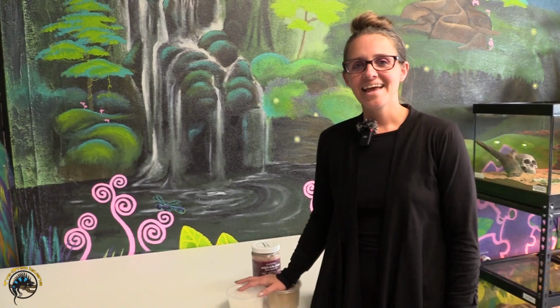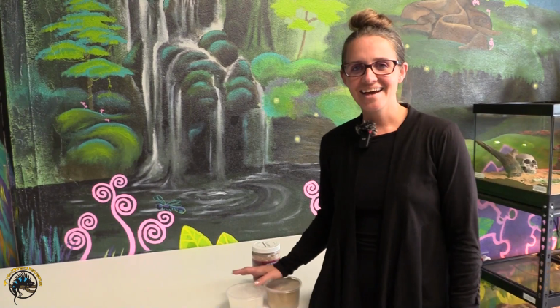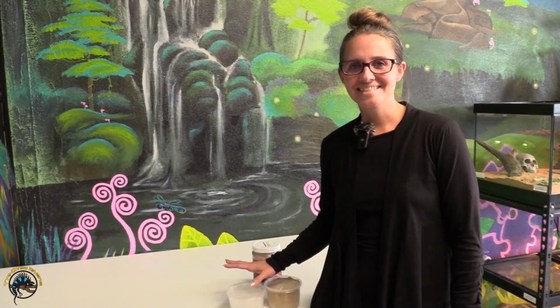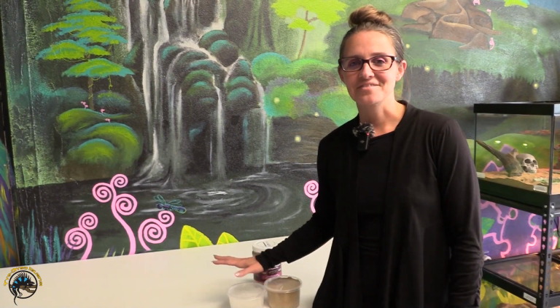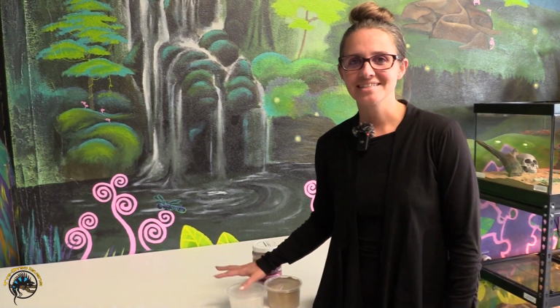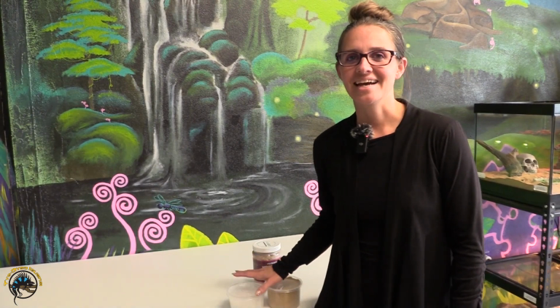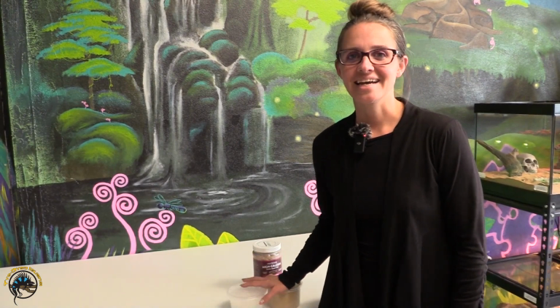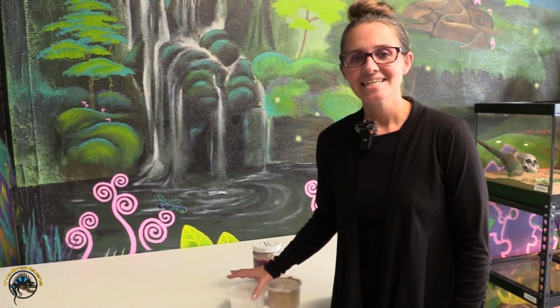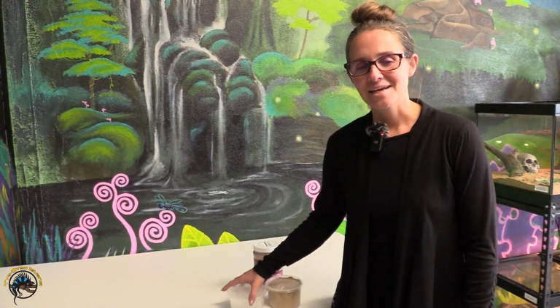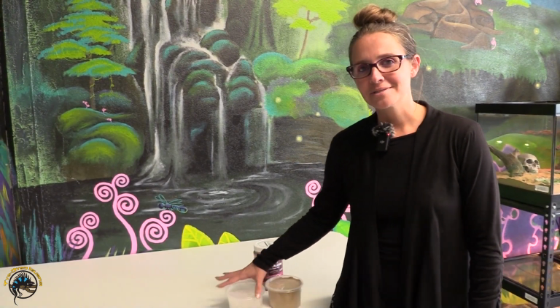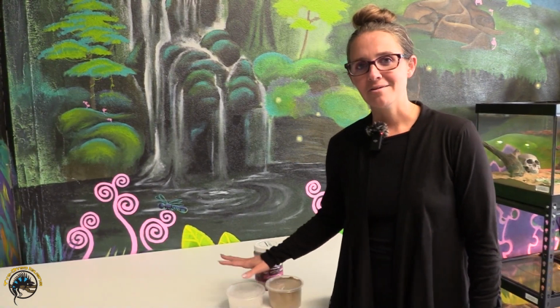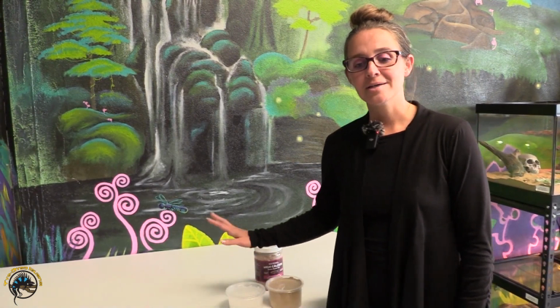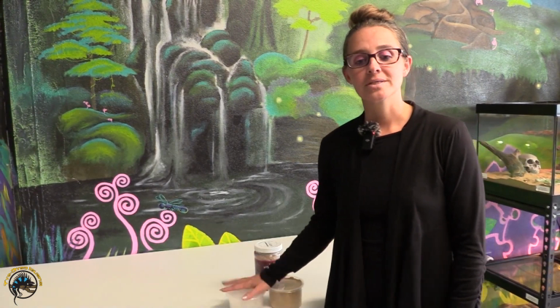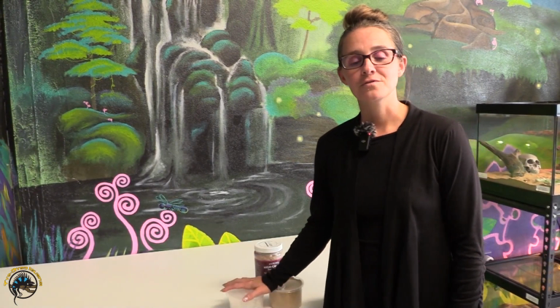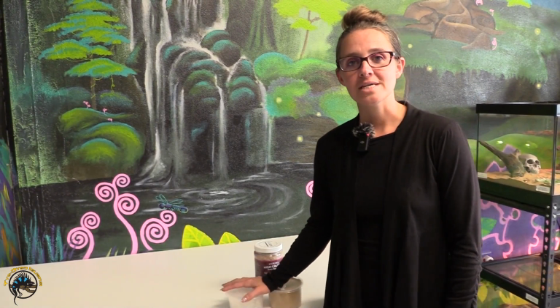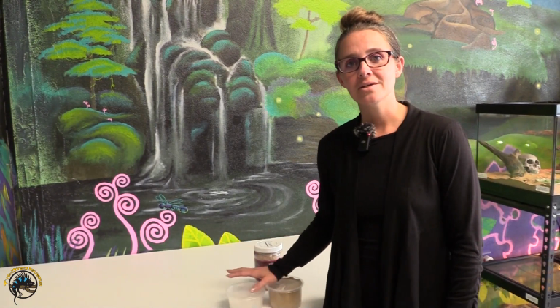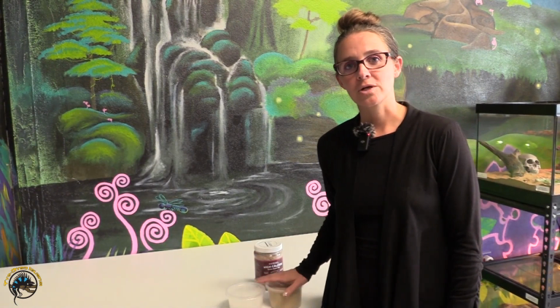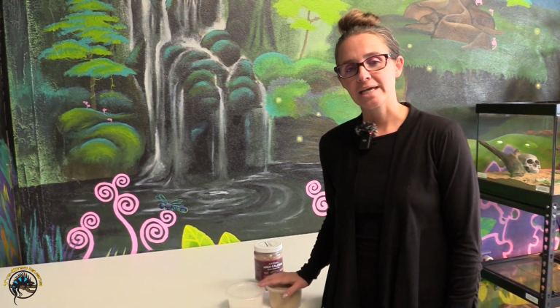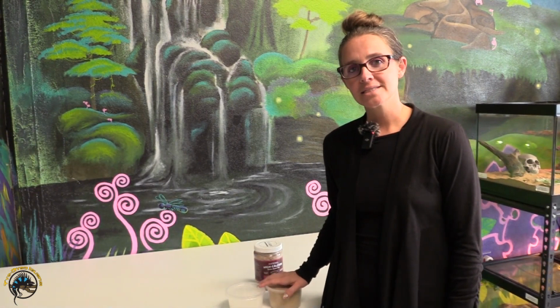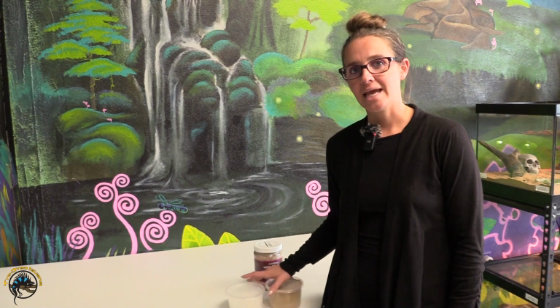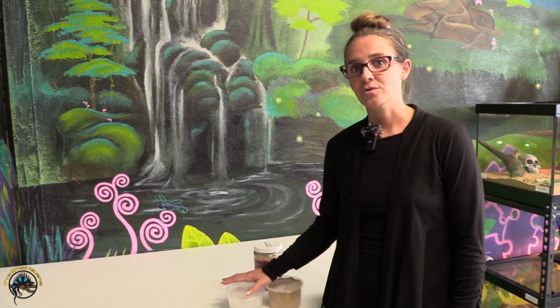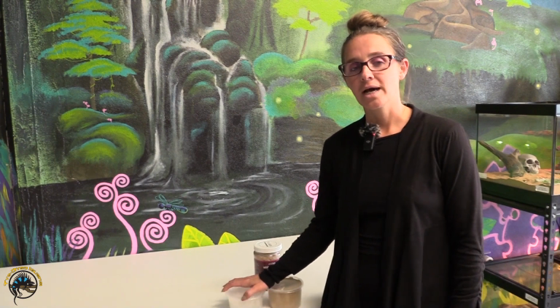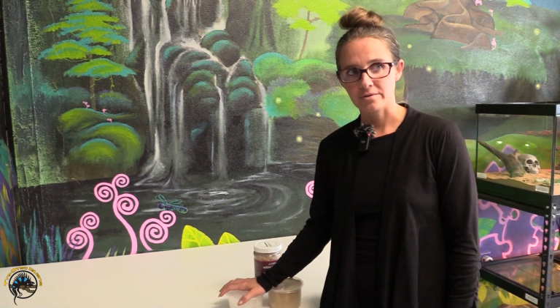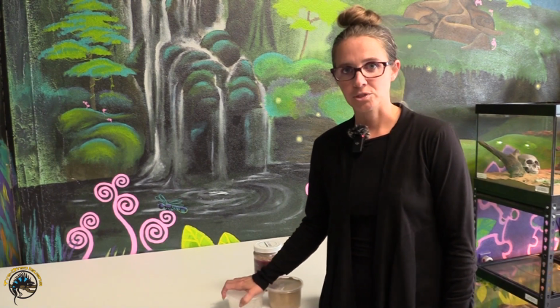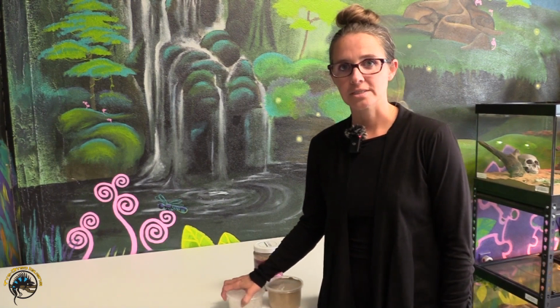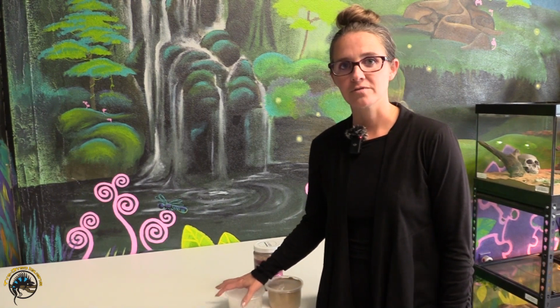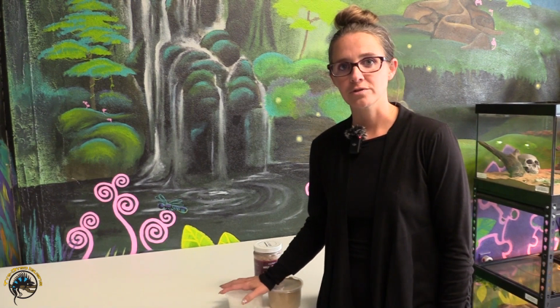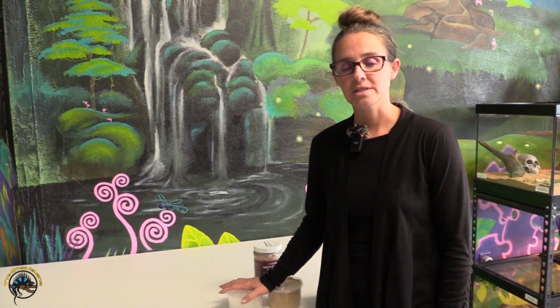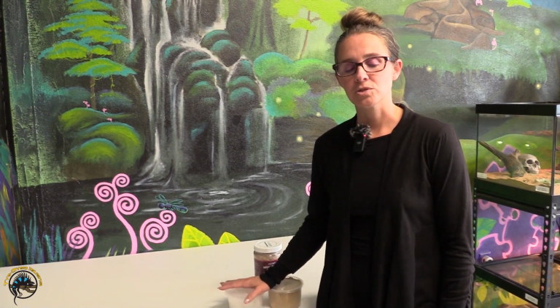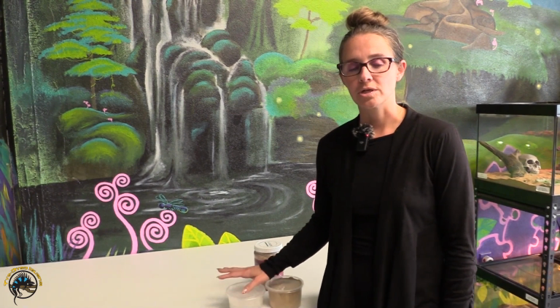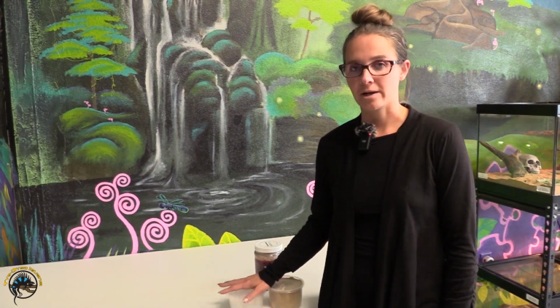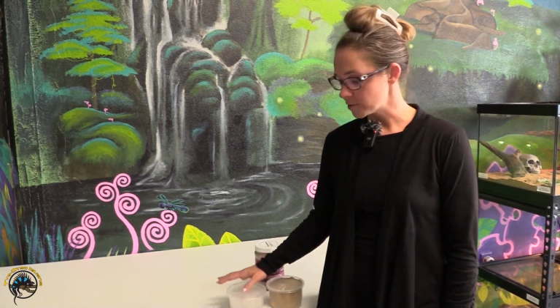Hey guys, it's Stephanie at Tie-Dye. Today I'm going to tell you guys what to feed your crickets and your cockroaches before you feed them to your animals.